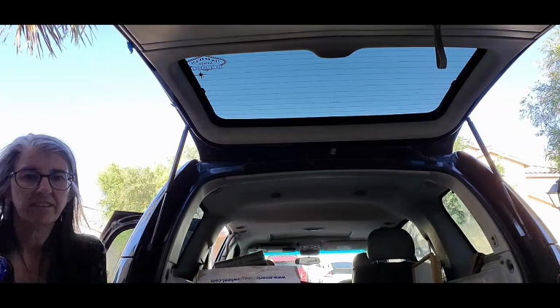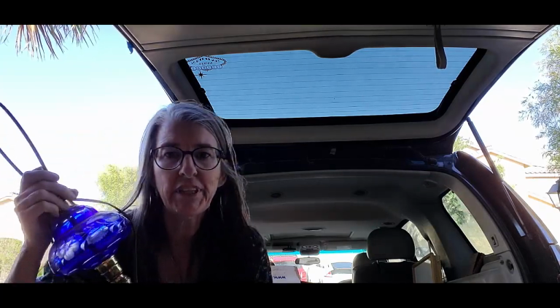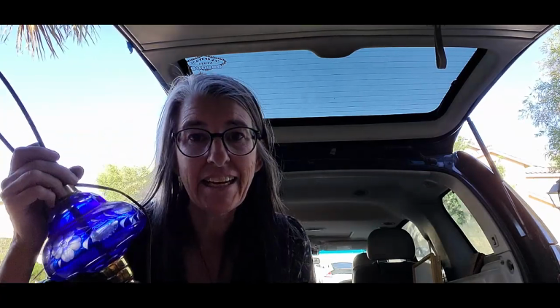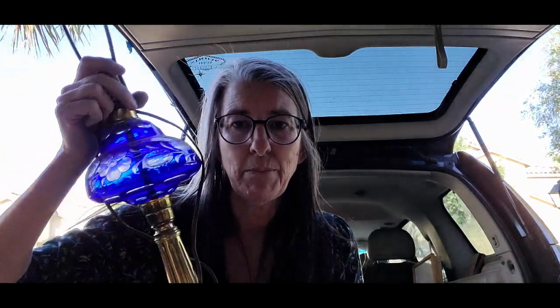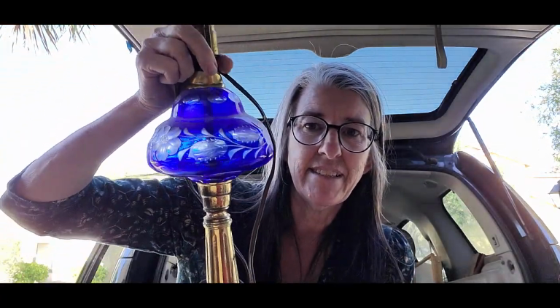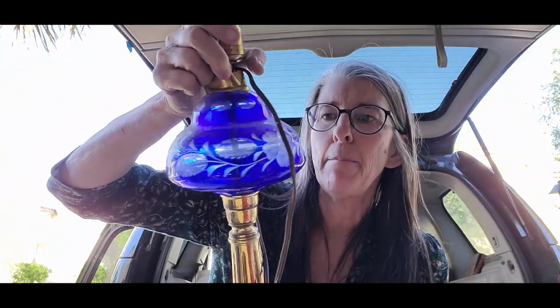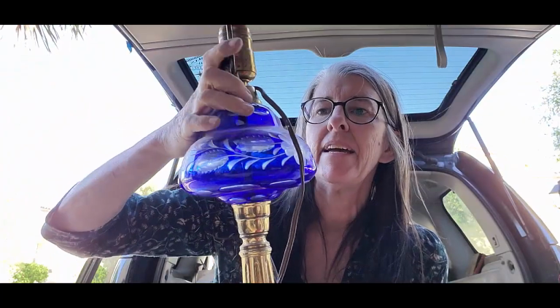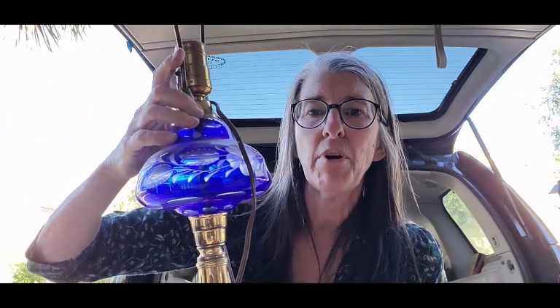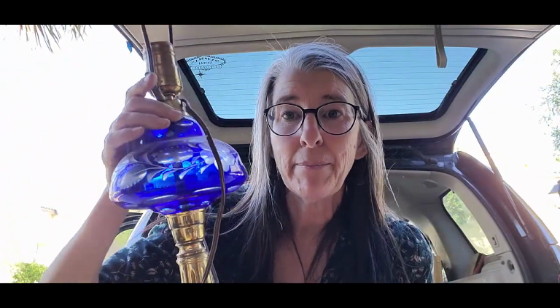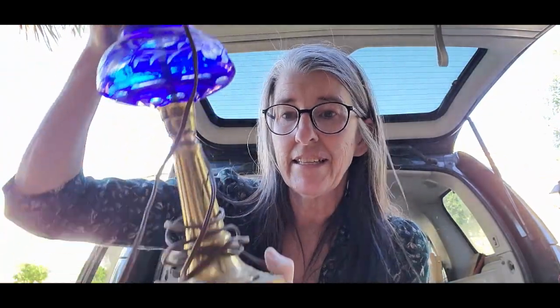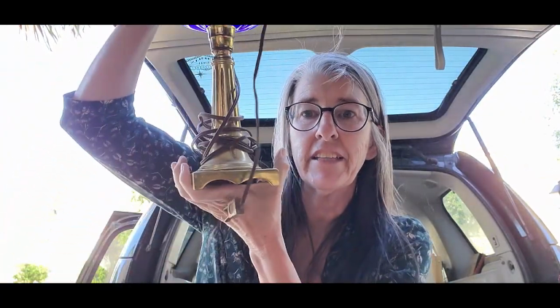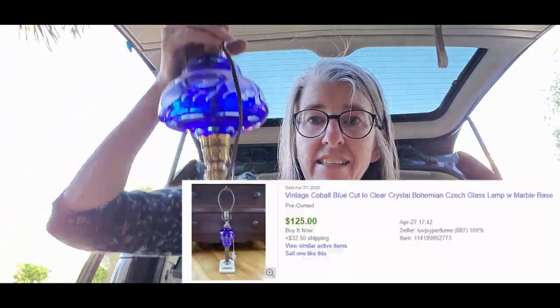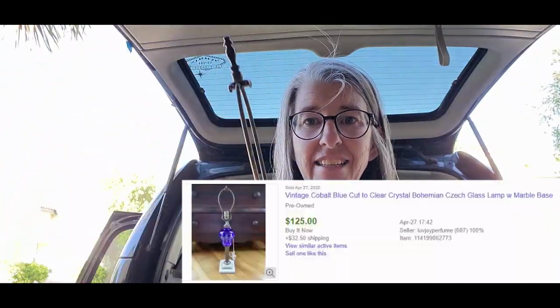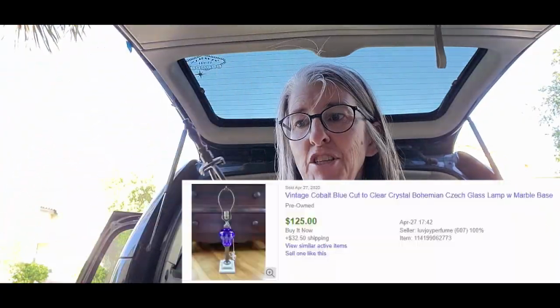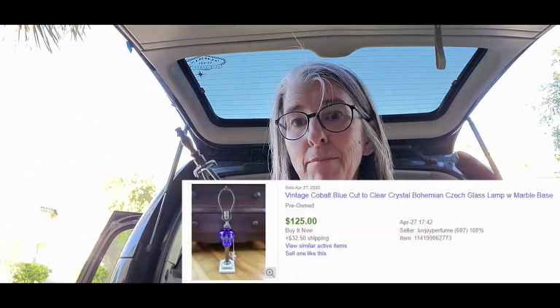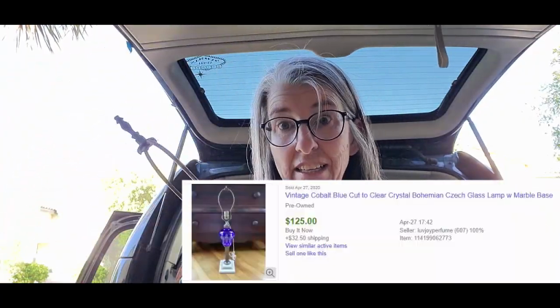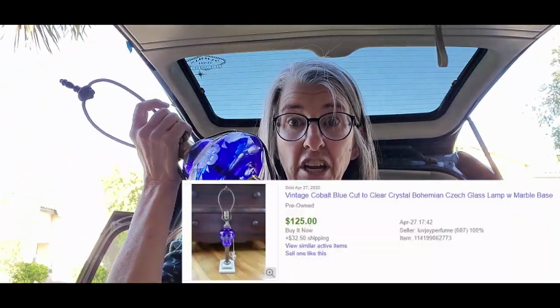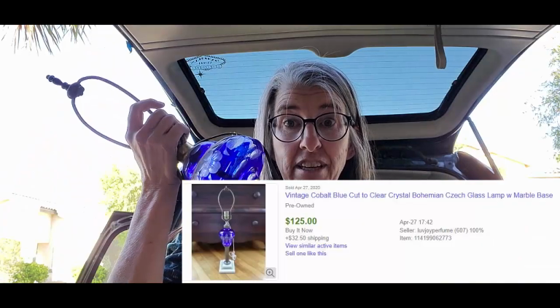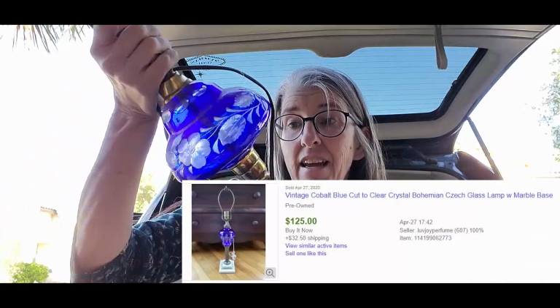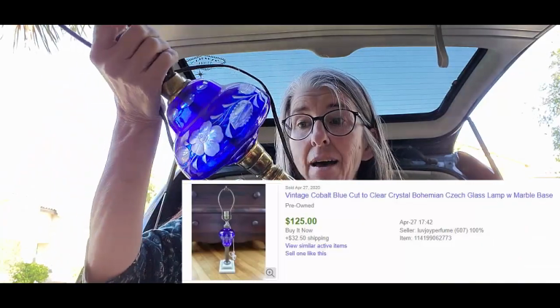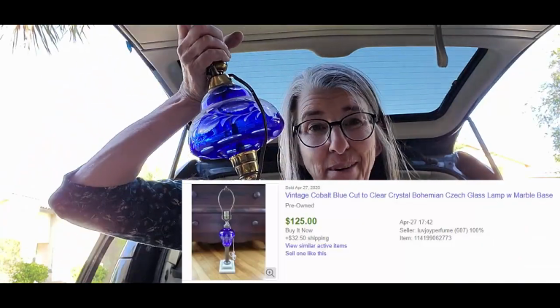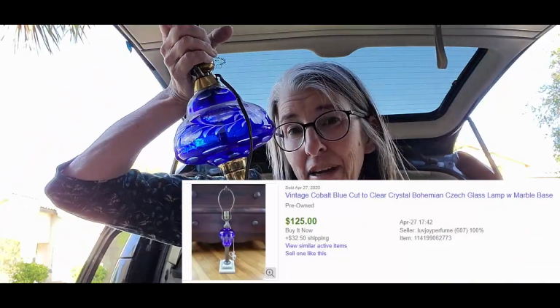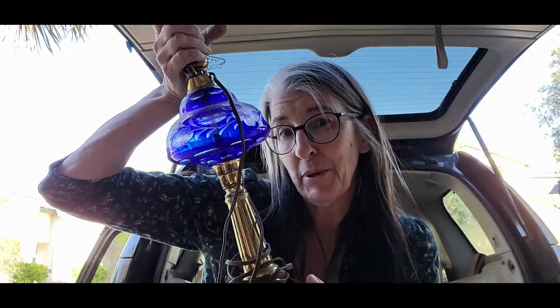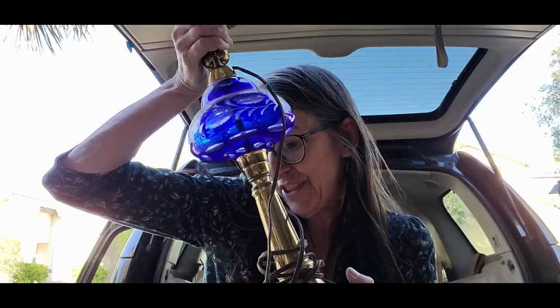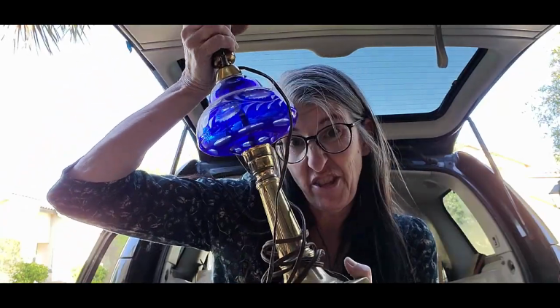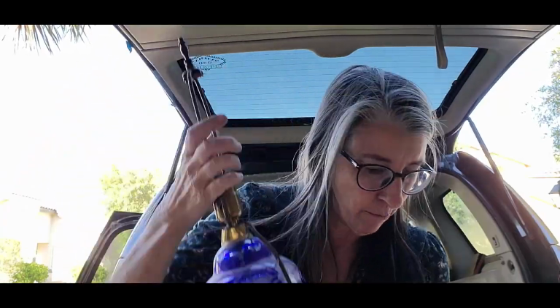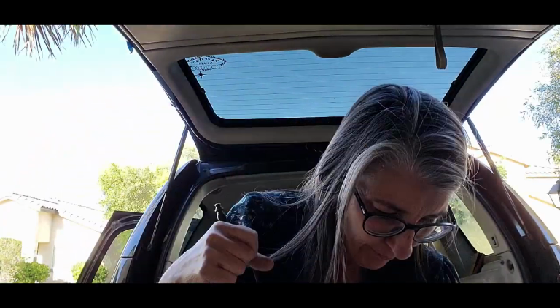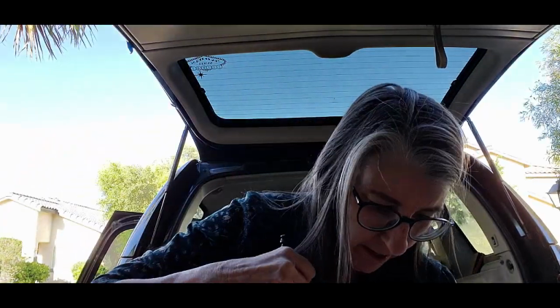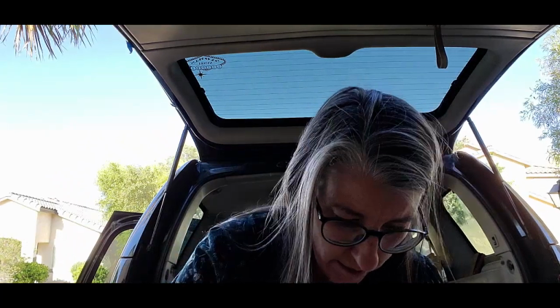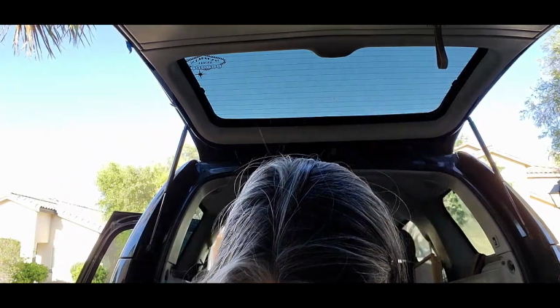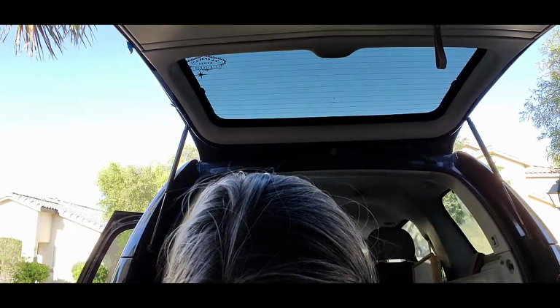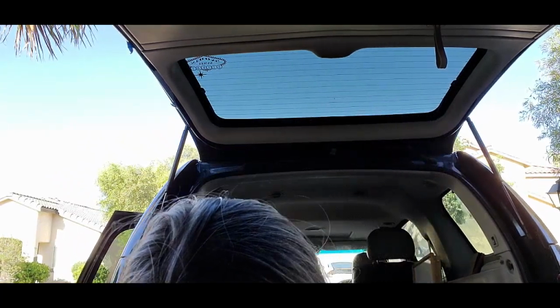I'm really excited about this piece. This is a lamp — it is a Bohemian cut-to-clear glass. It doesn't have a shade, but I'm sure I can dig up a shade for this. This right here might be a hundred dollar bill, just this alone. Super excited about that.